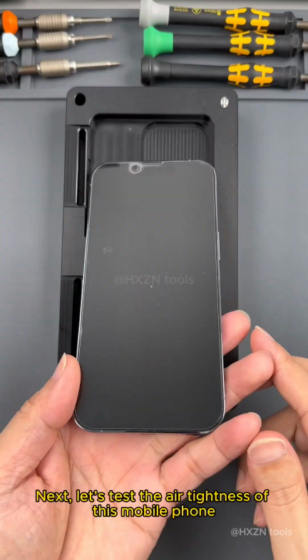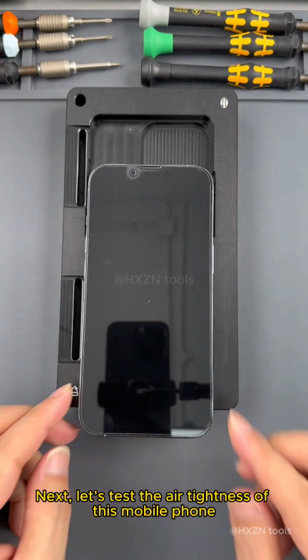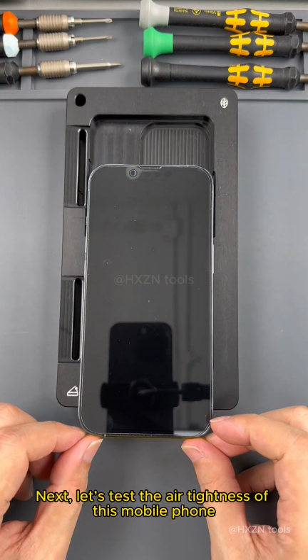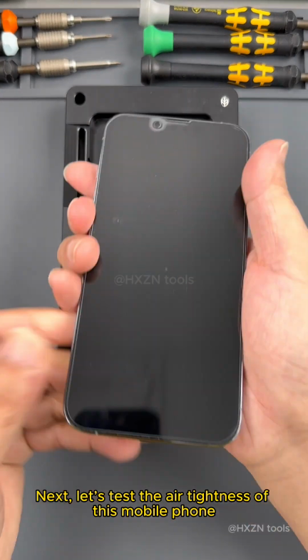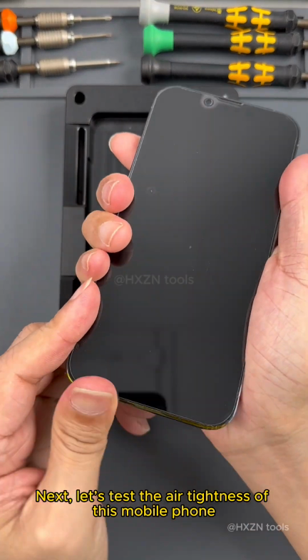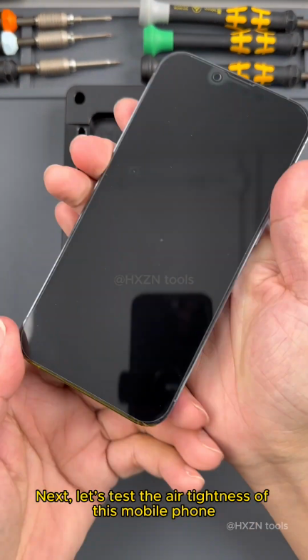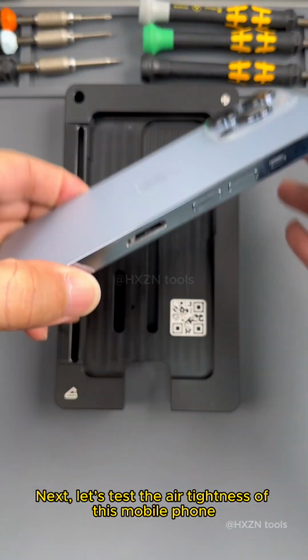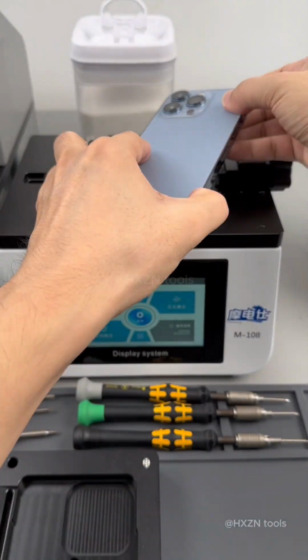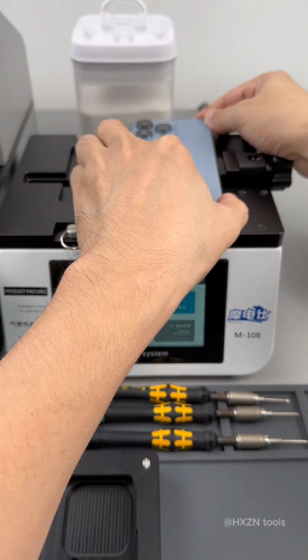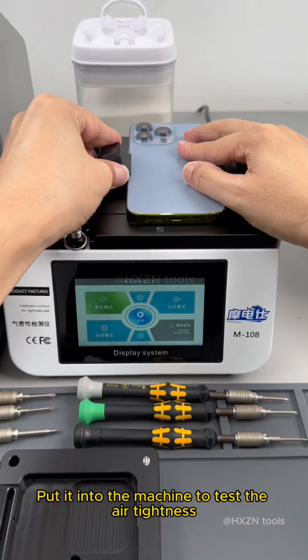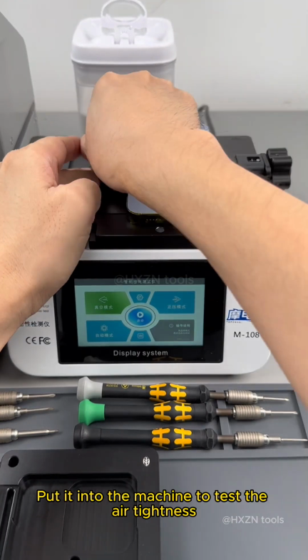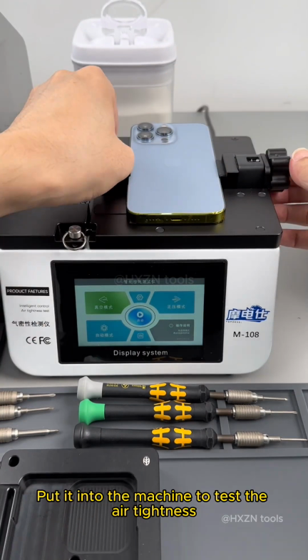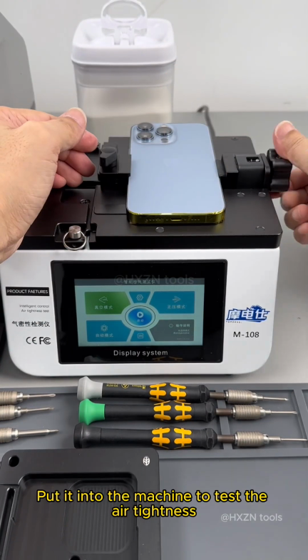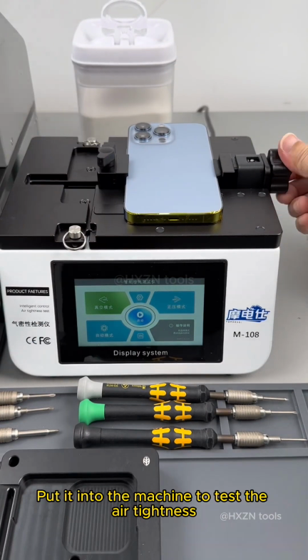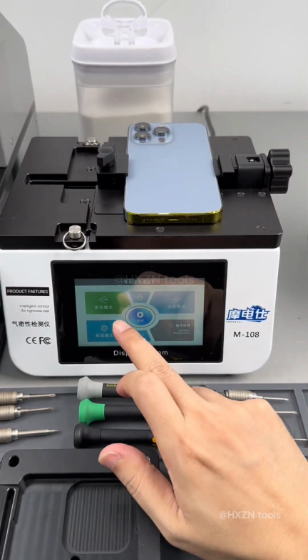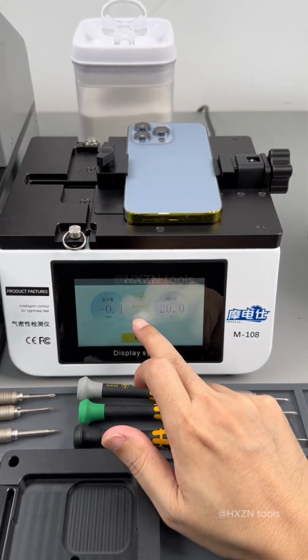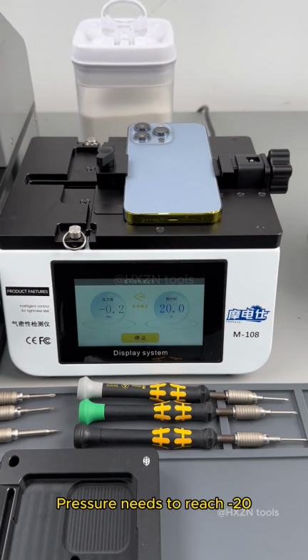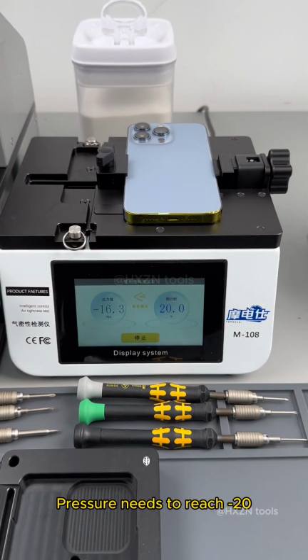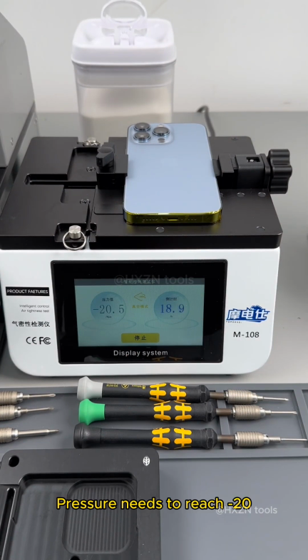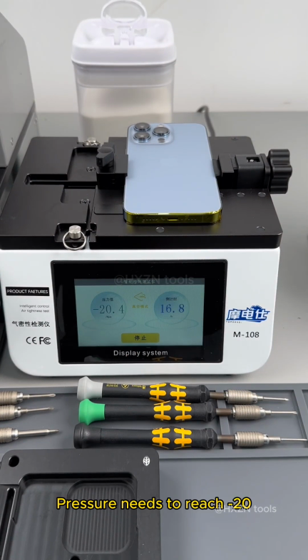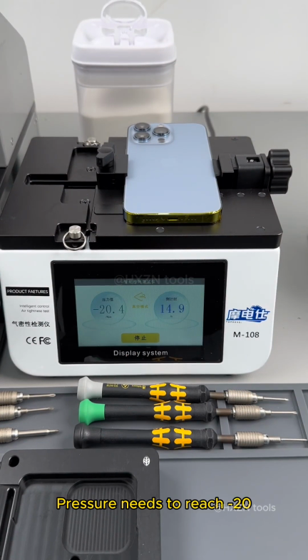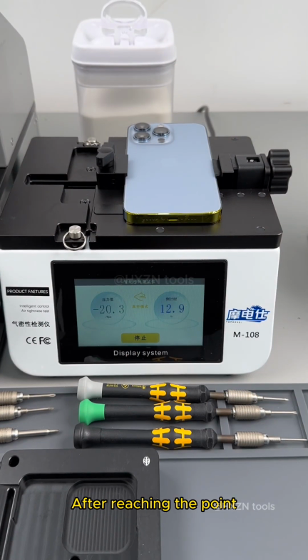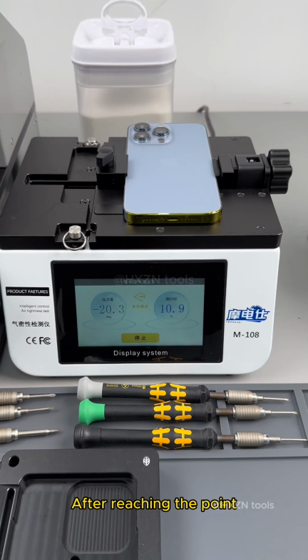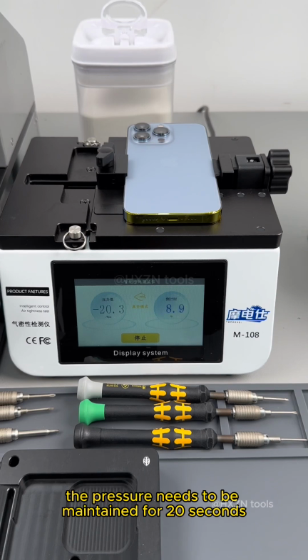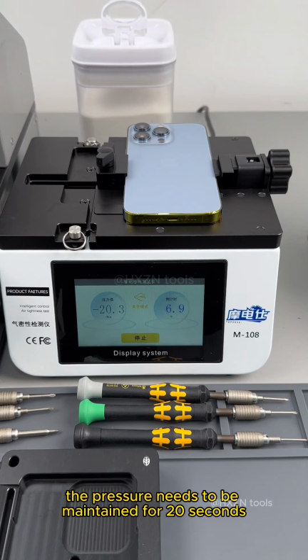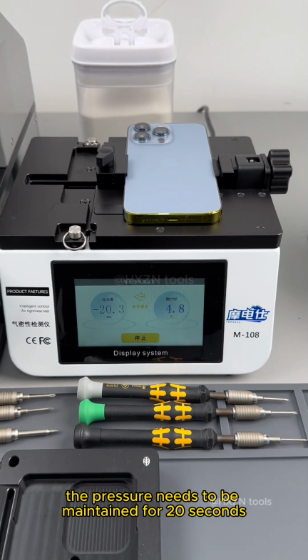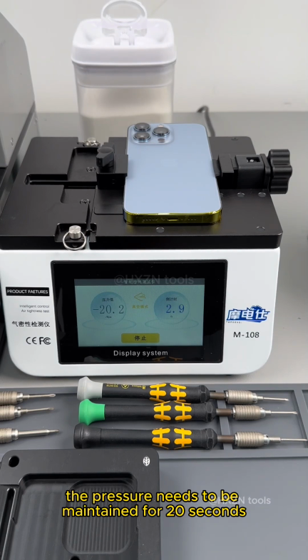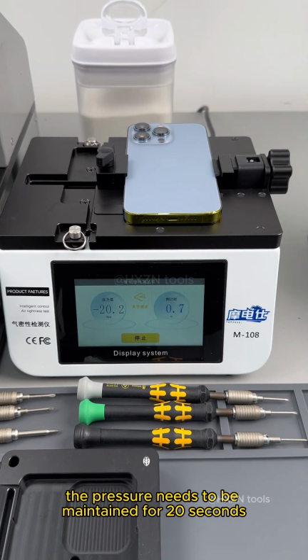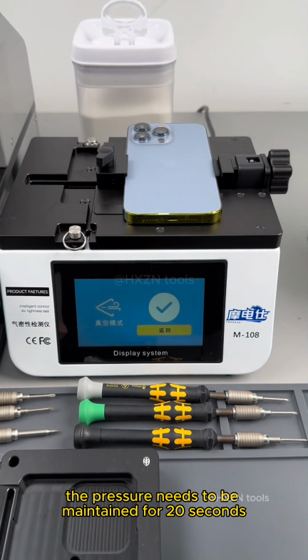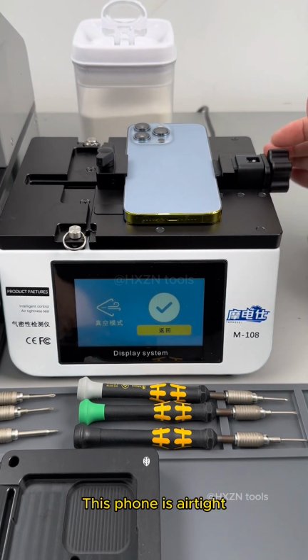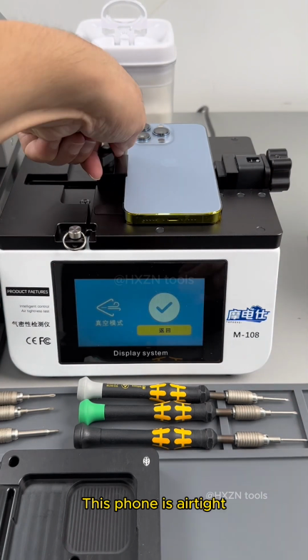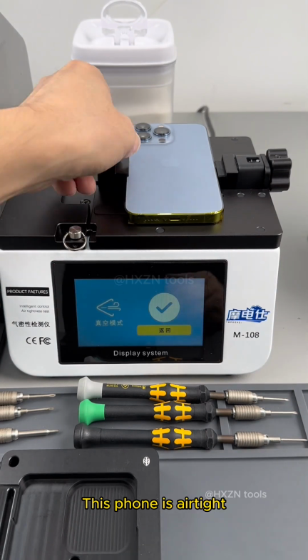Next, let's test the airtightness of this mobile phone. Put it into the machine to test the airtightness. Pressure needs to reach minus 20, and after reaching that point, the pressure needs to be maintained for 20 seconds. This phone is airtight.